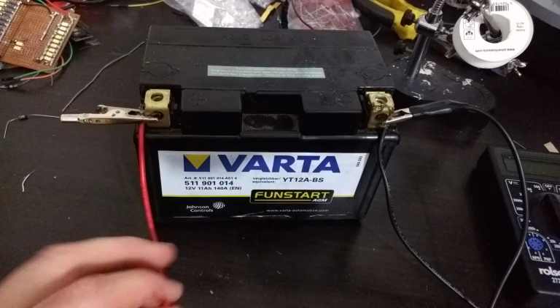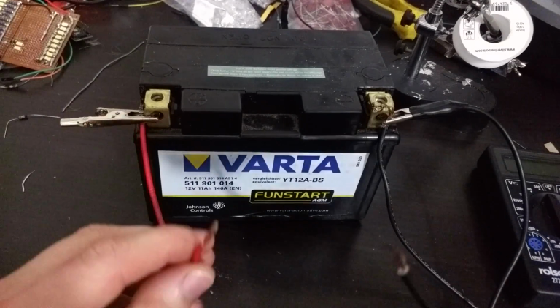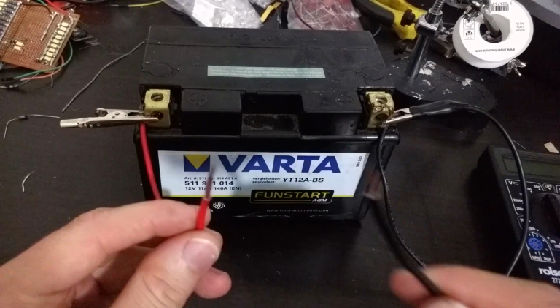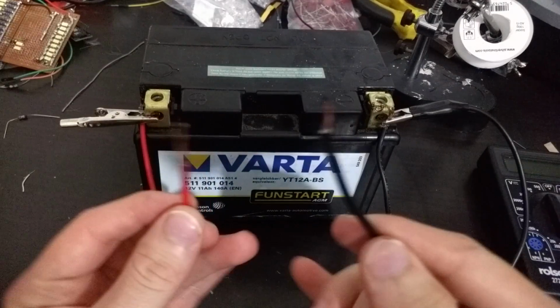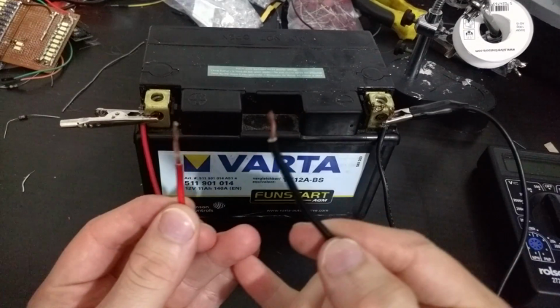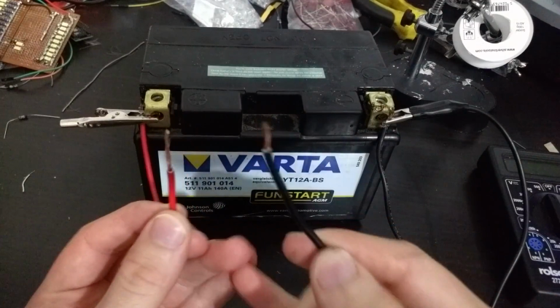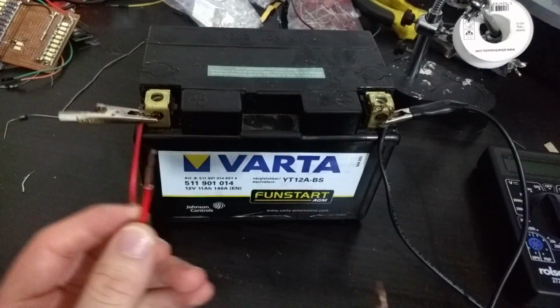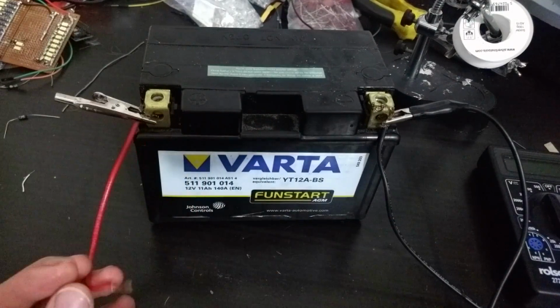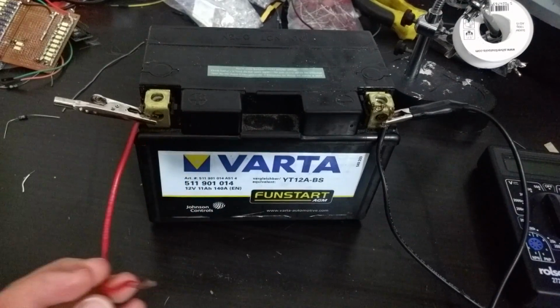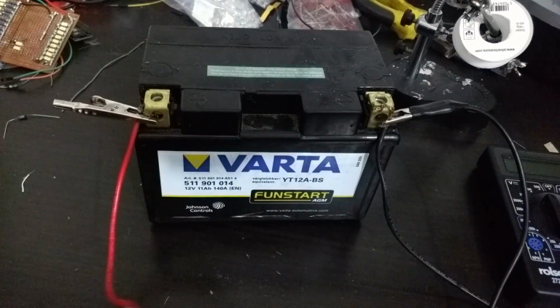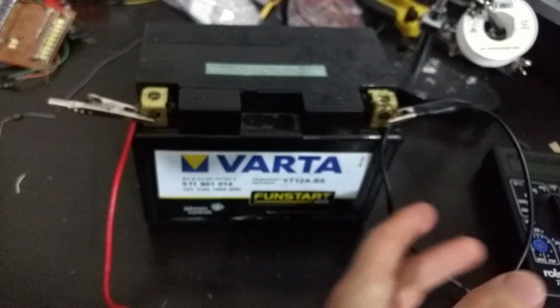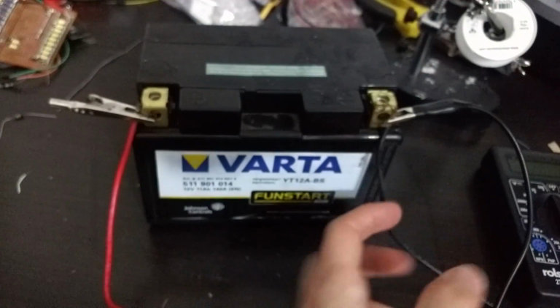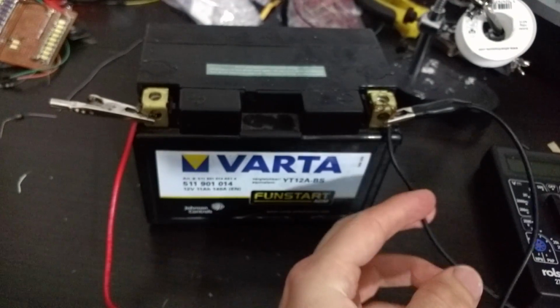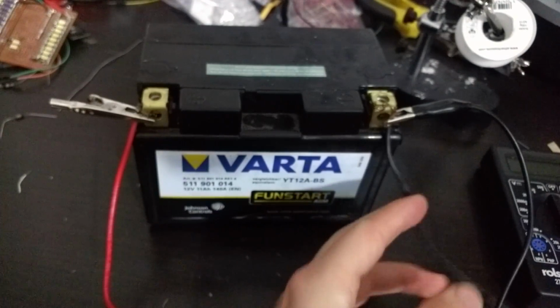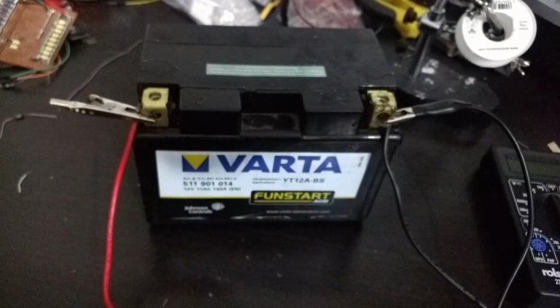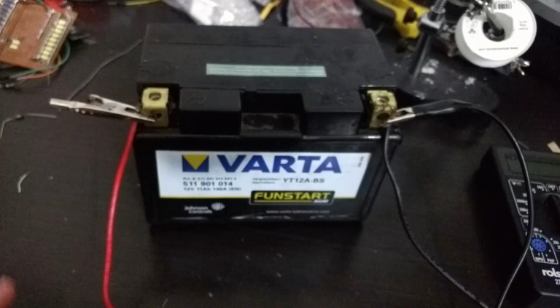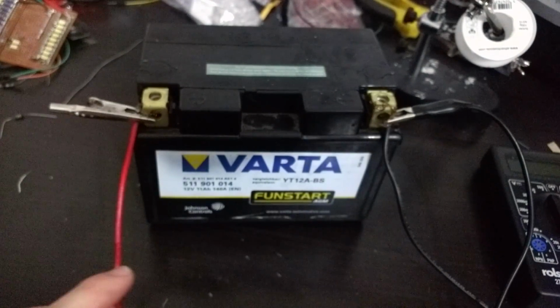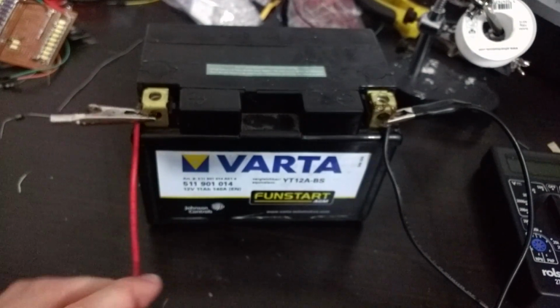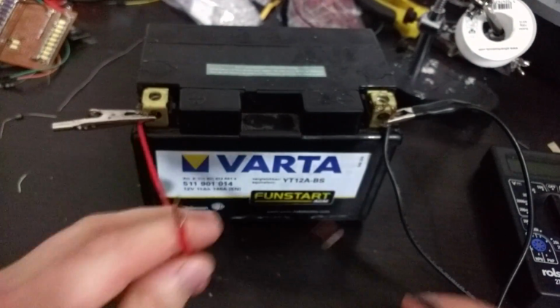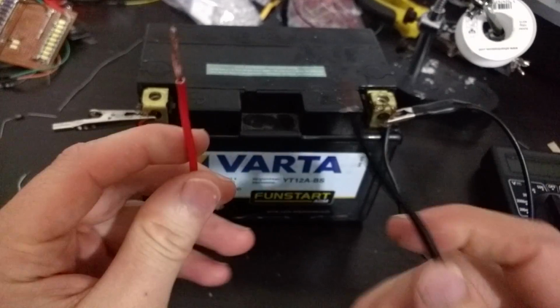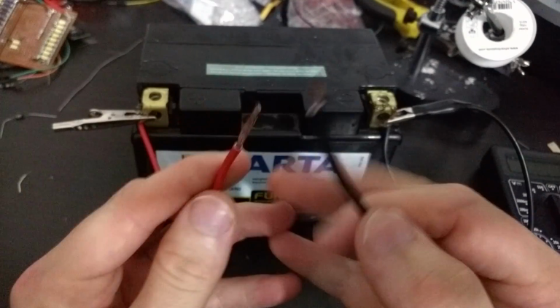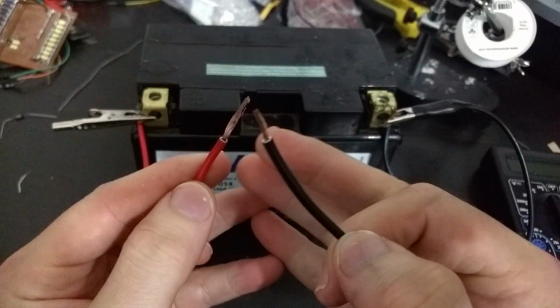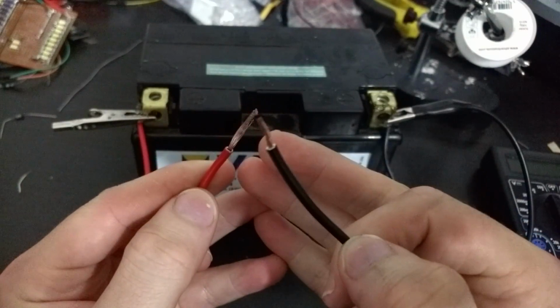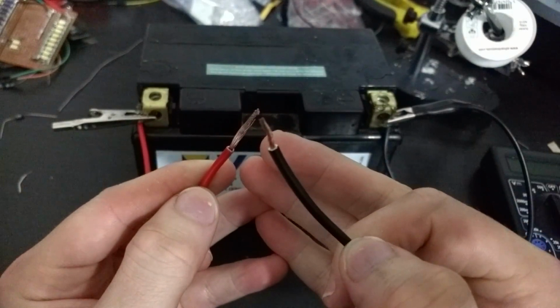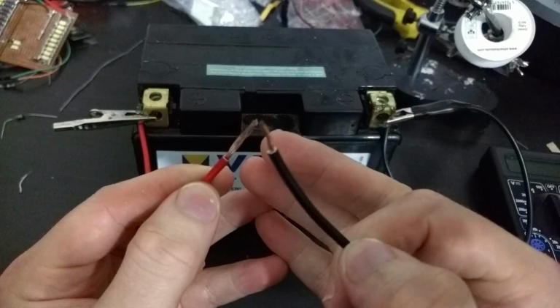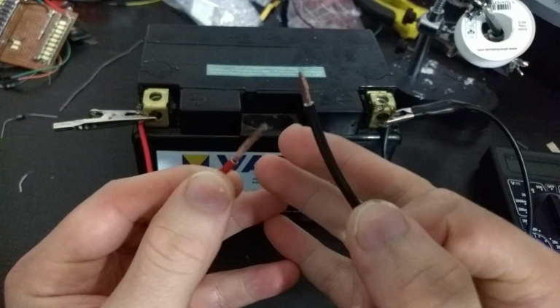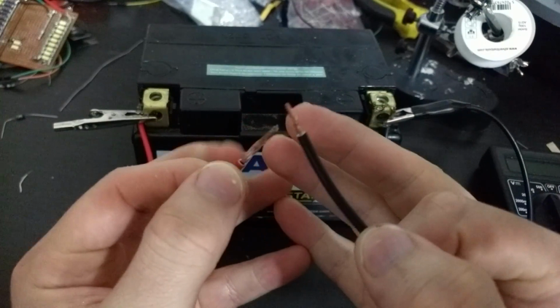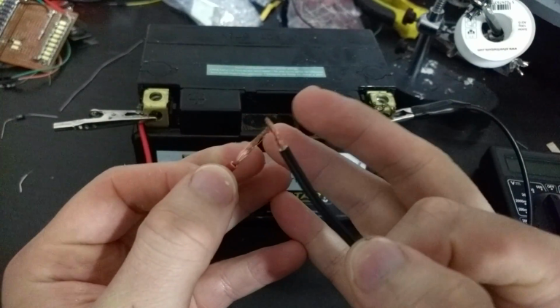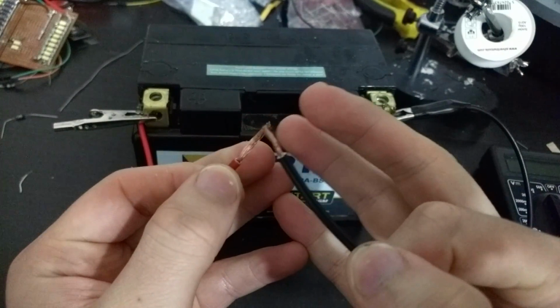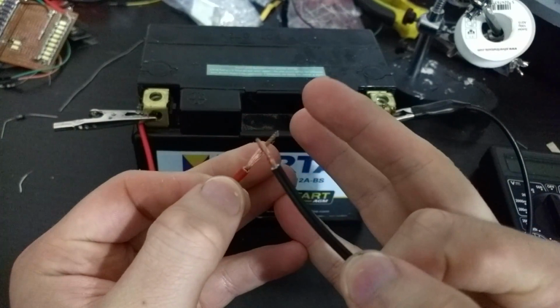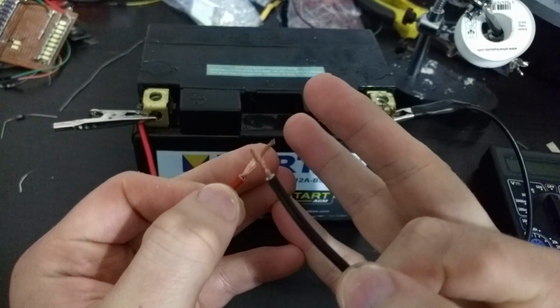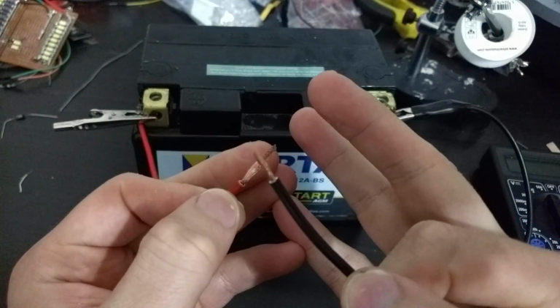Let's see what happens if we take the negative lead from the battery and the positive lead from the battery and short the wires together.